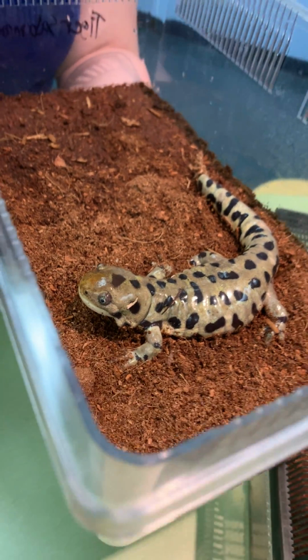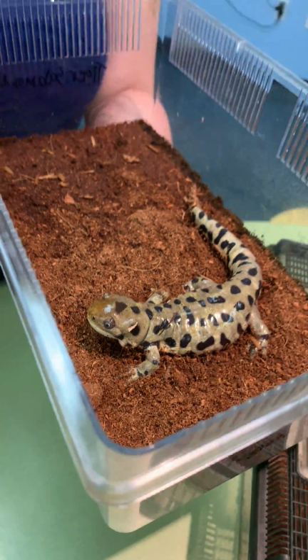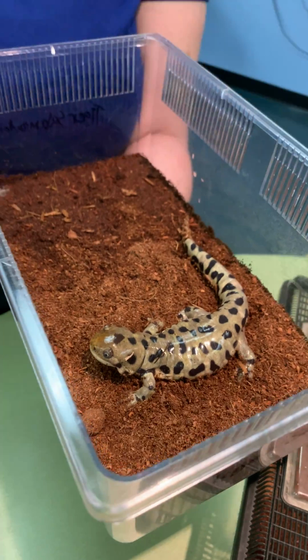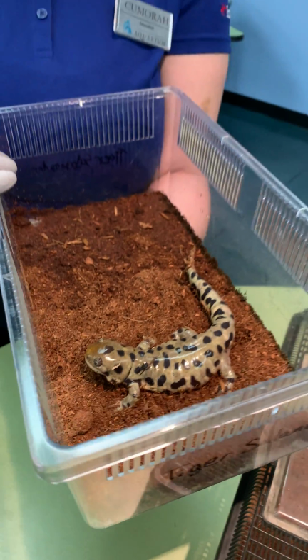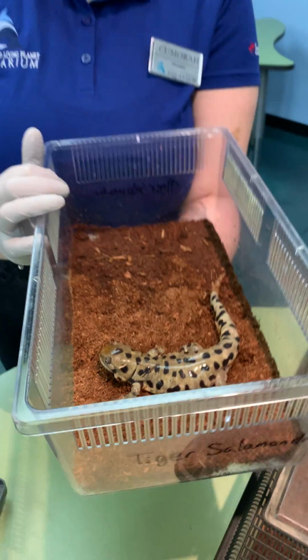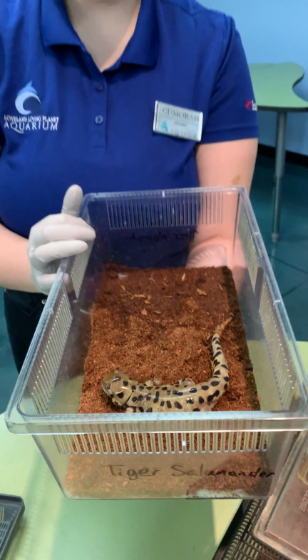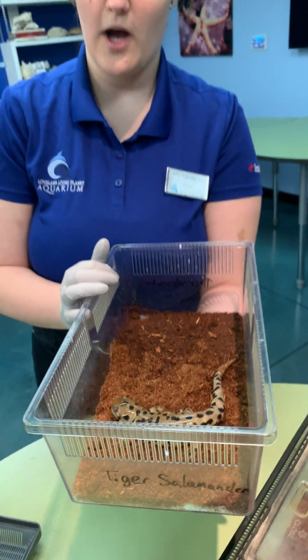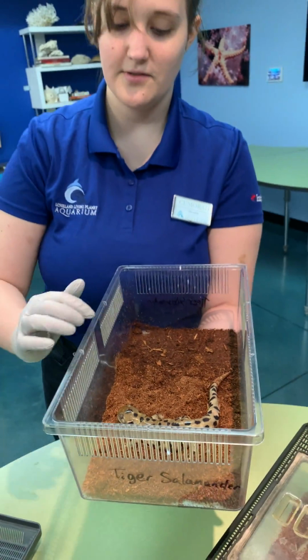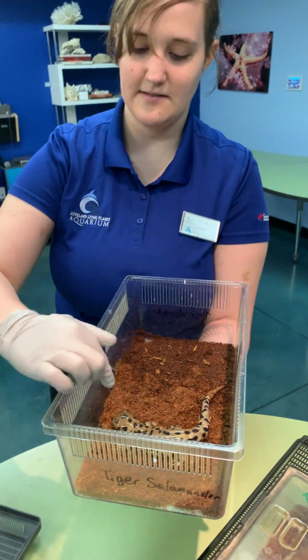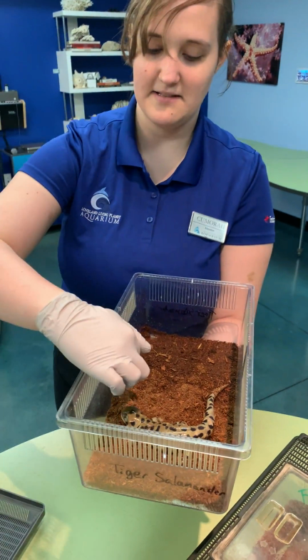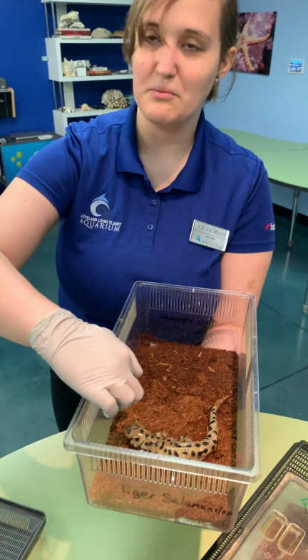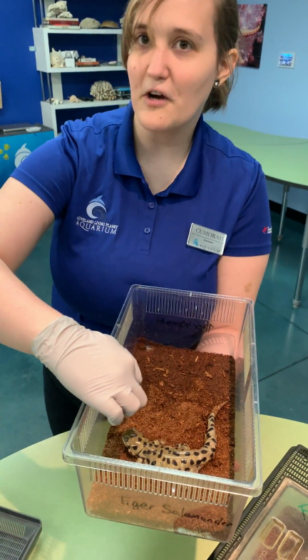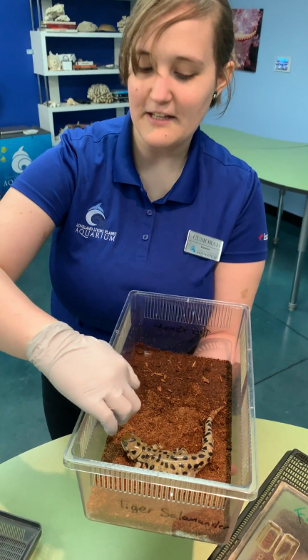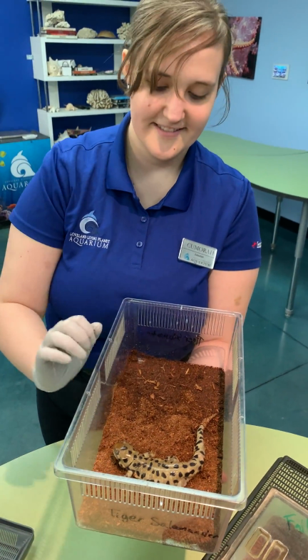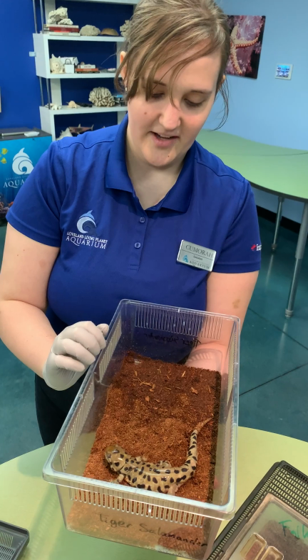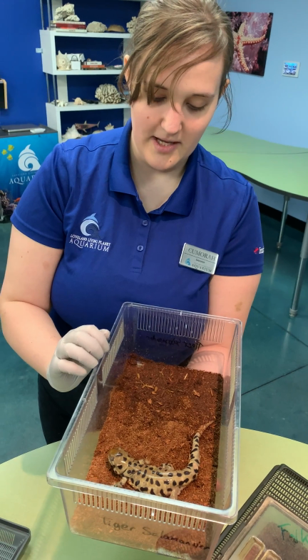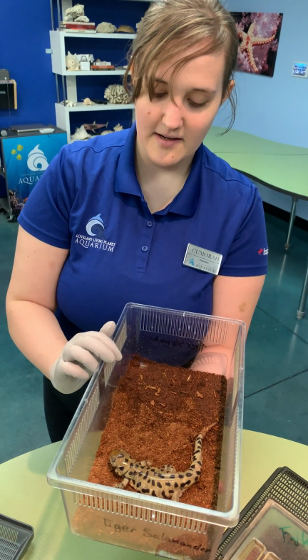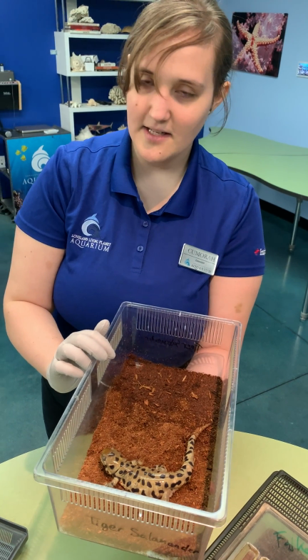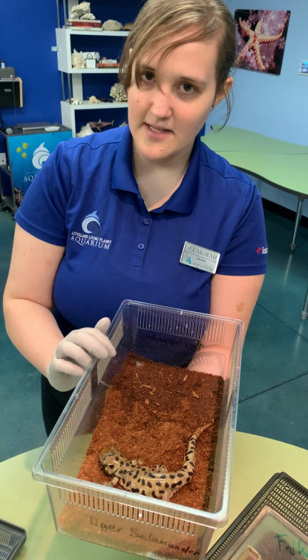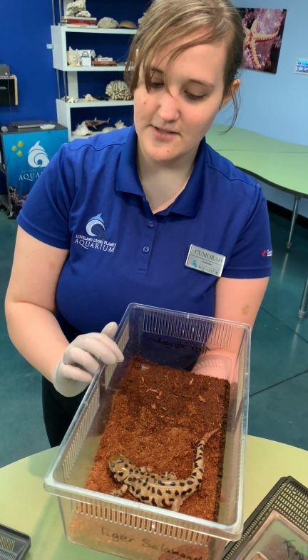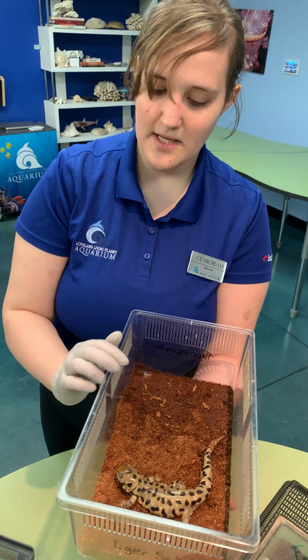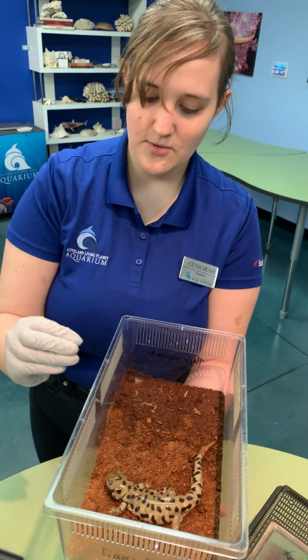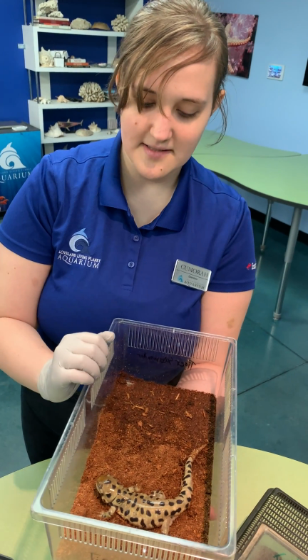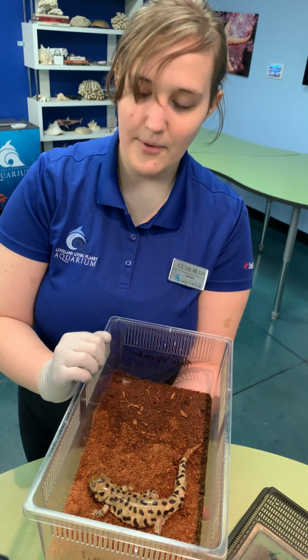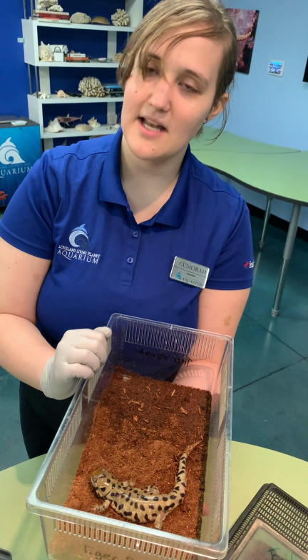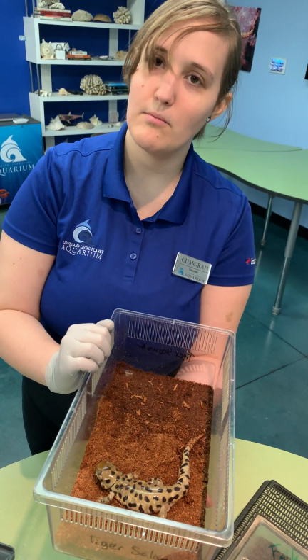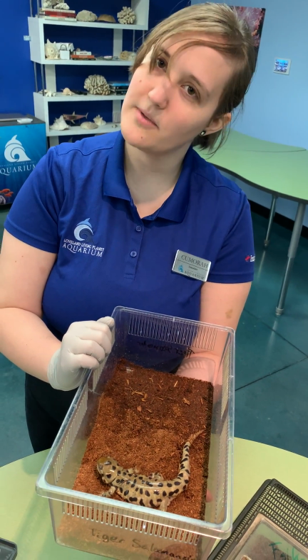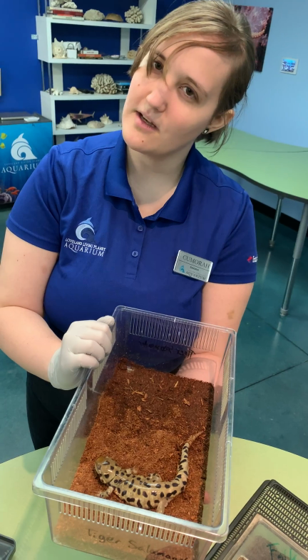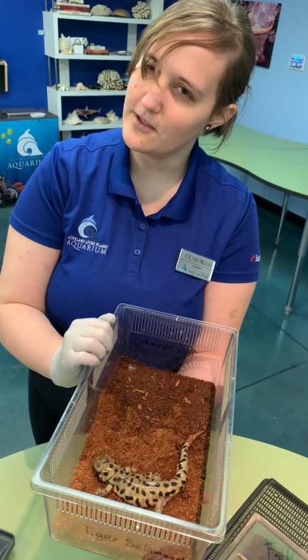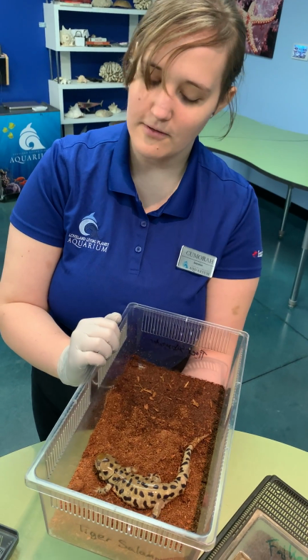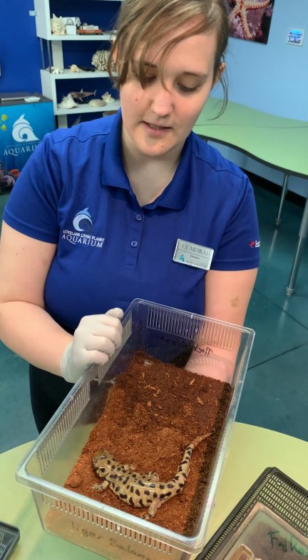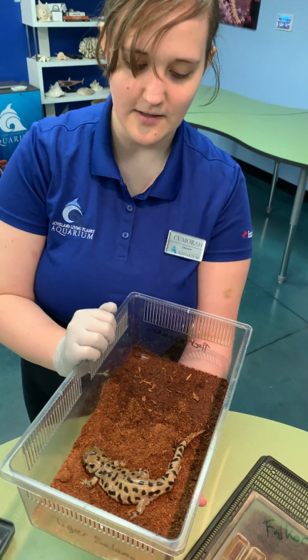Tiger salamanders are related to frogs. You'll see his face is a little bit froggy, and their eyesight is not that great, so sometimes they do snap. They snap more at movement than color or anything else.